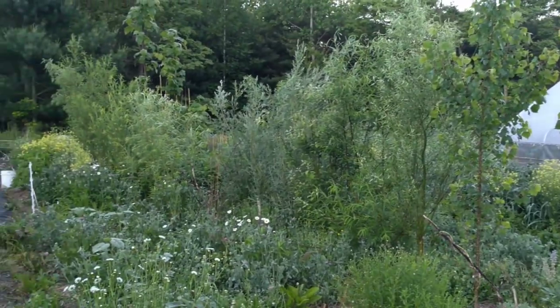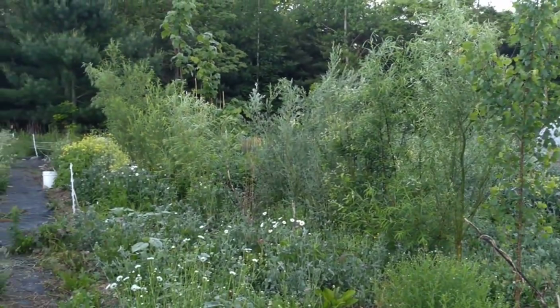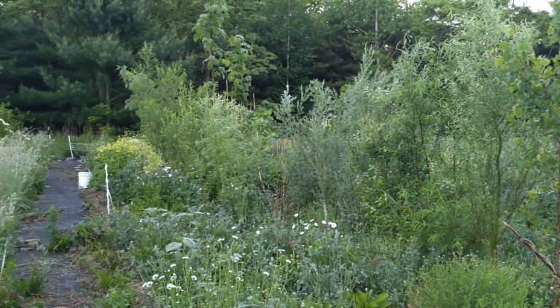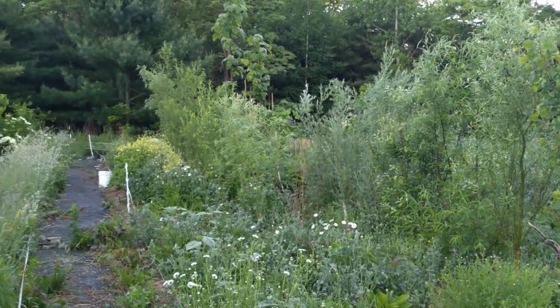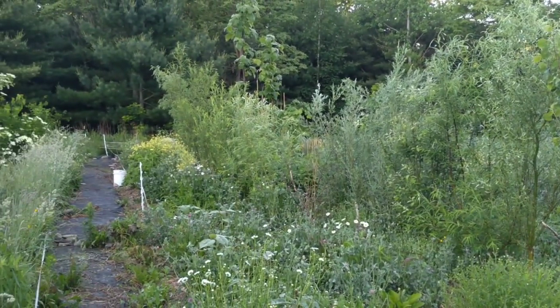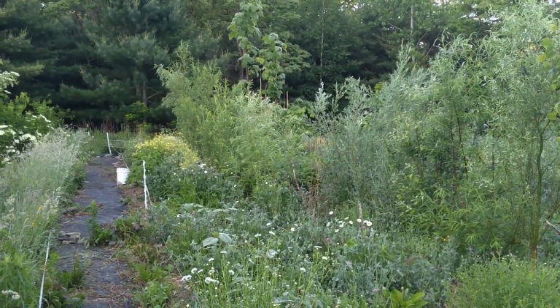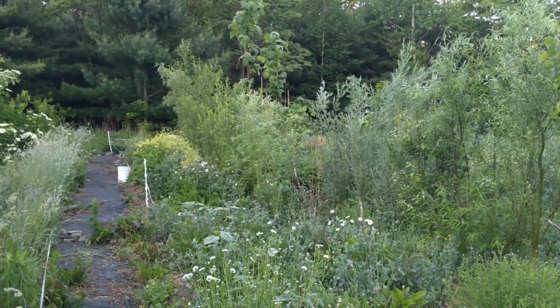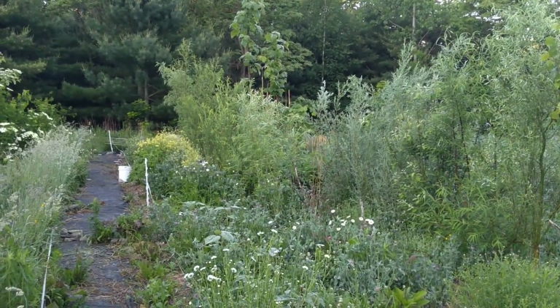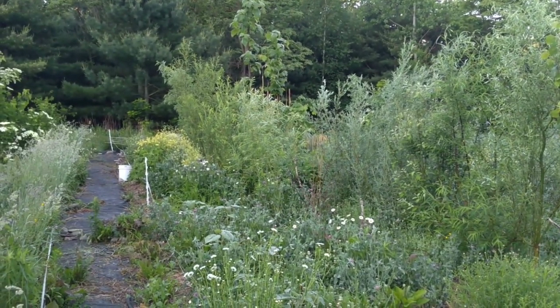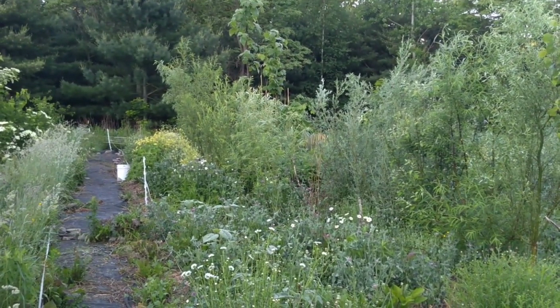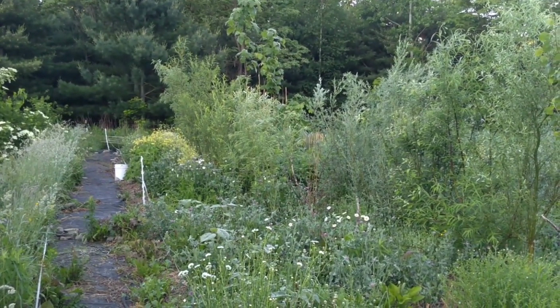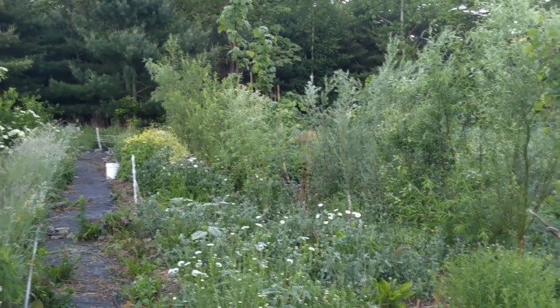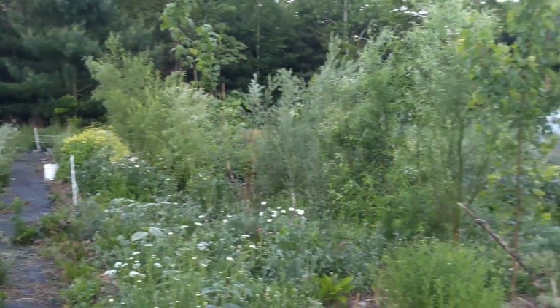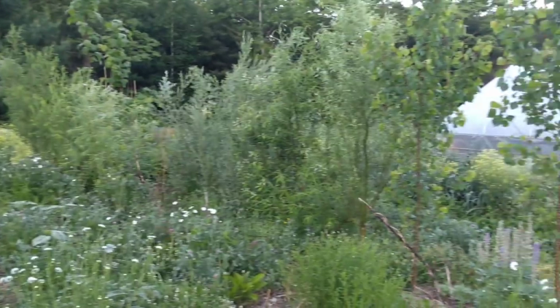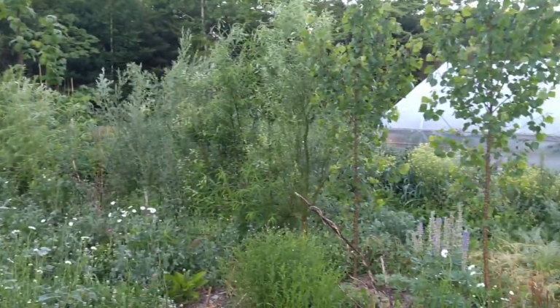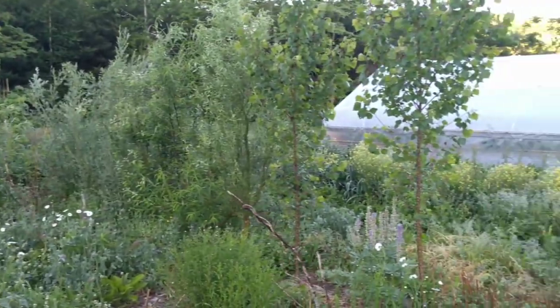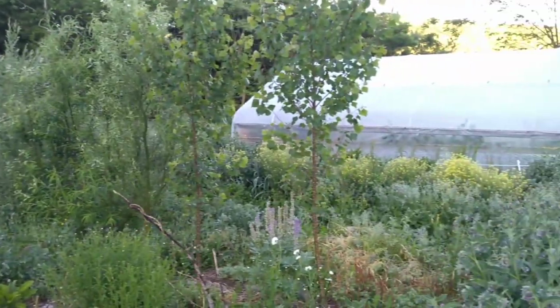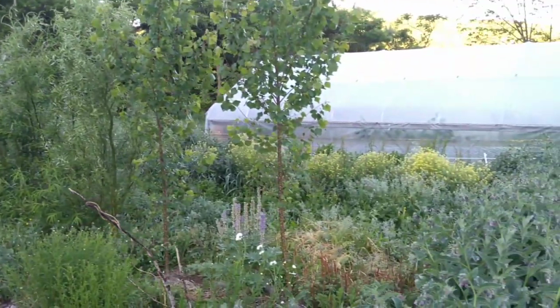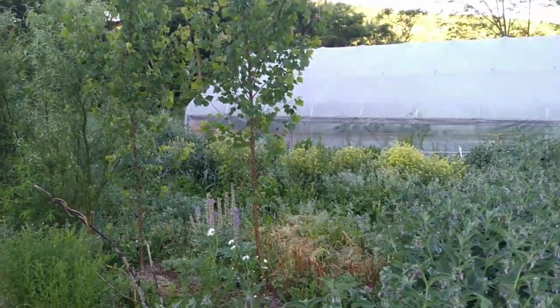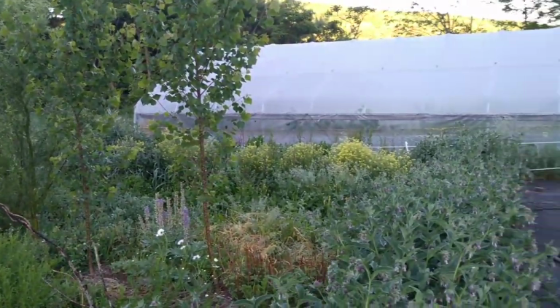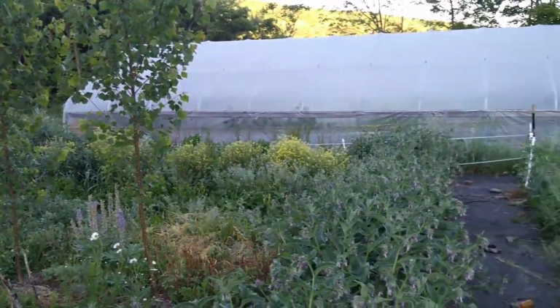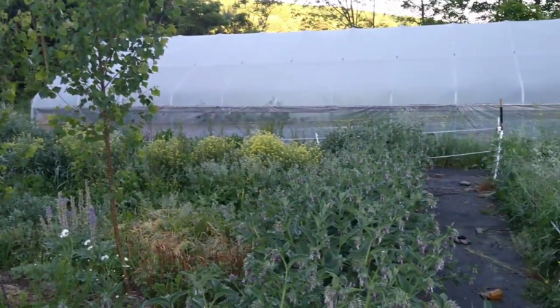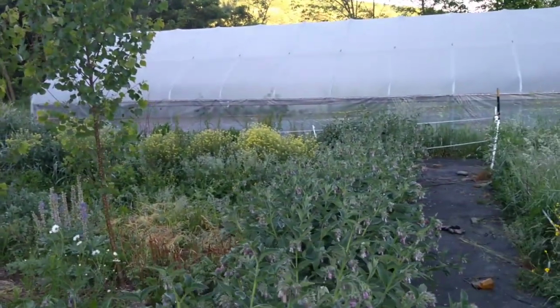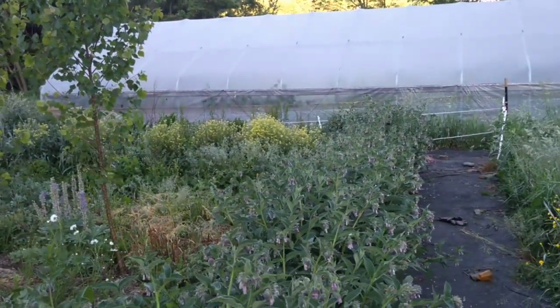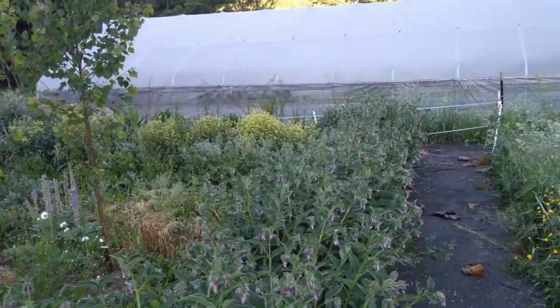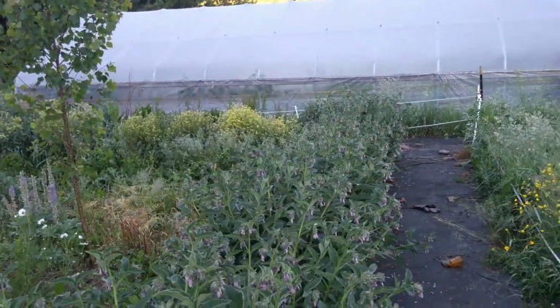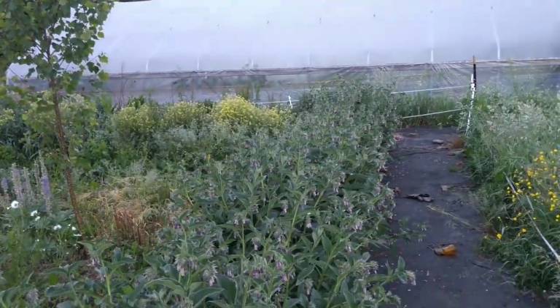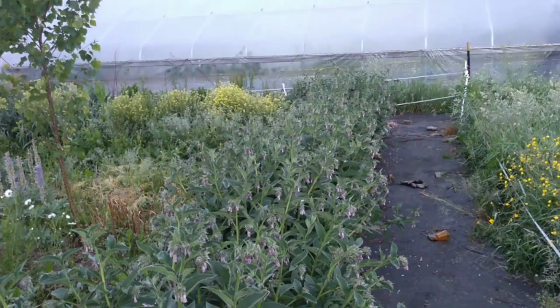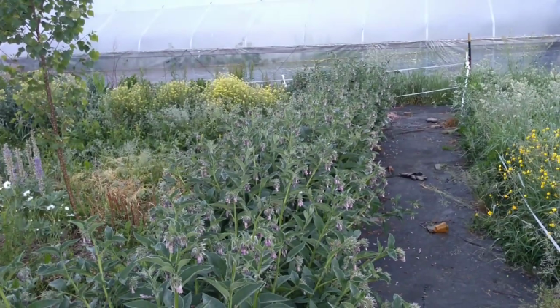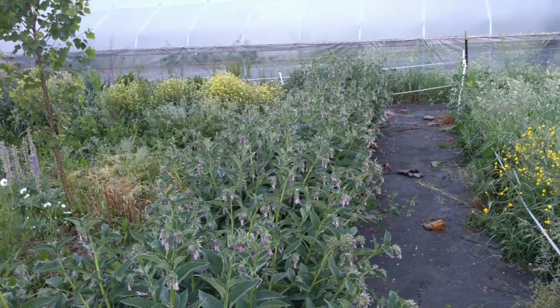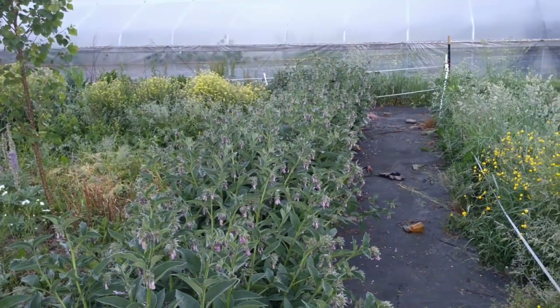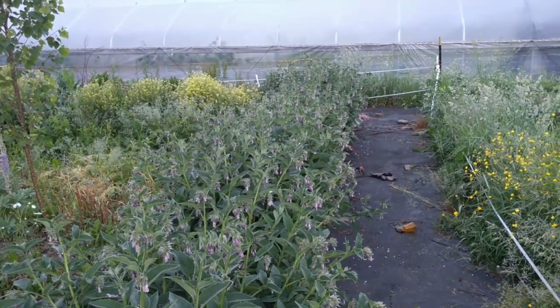There's the food forest nursery — foodforestfarm.com. Glad you all were here to enjoy the morning with me. Have a good day.